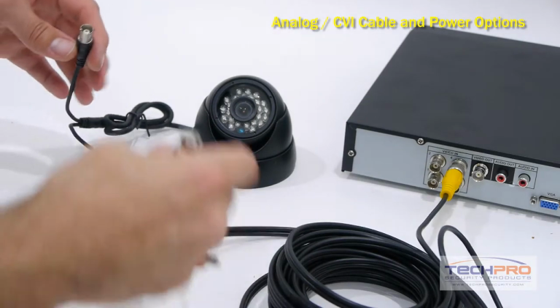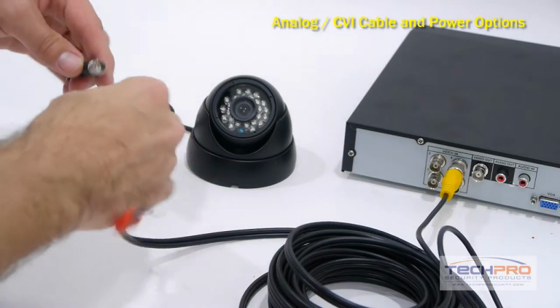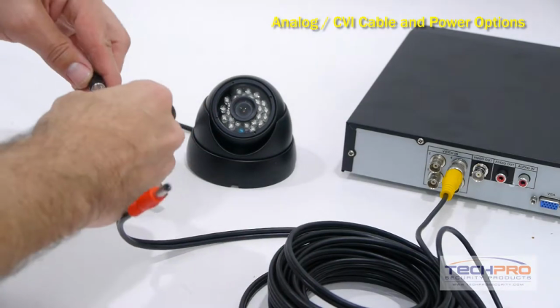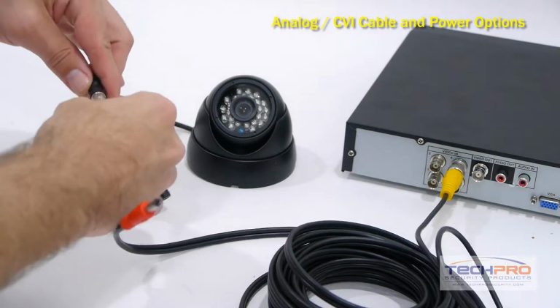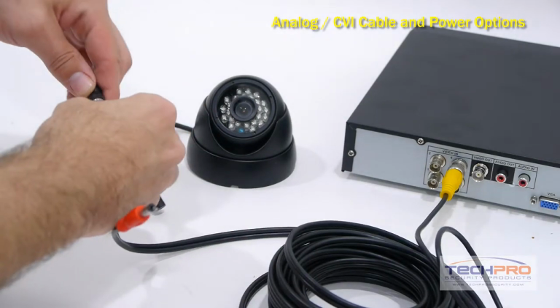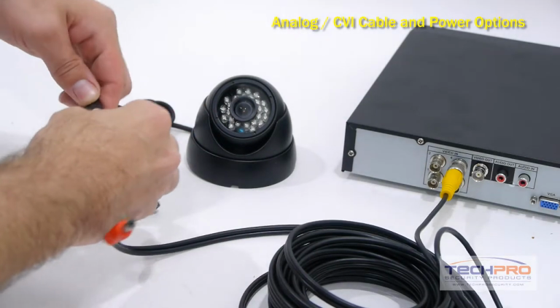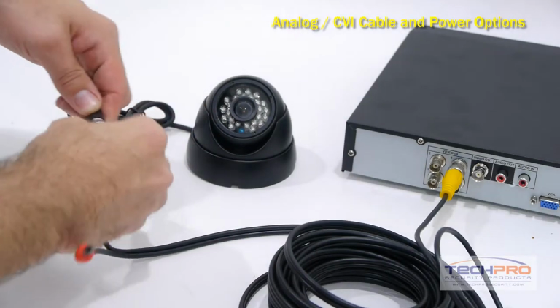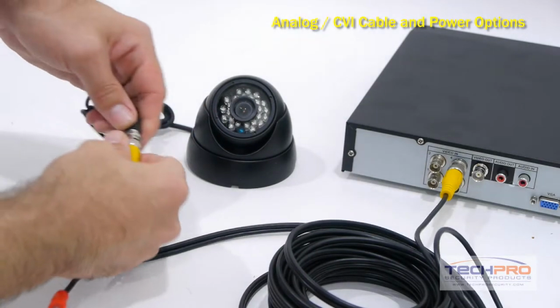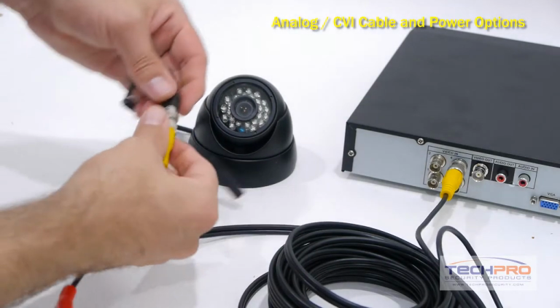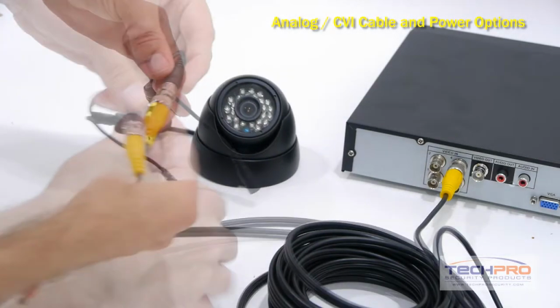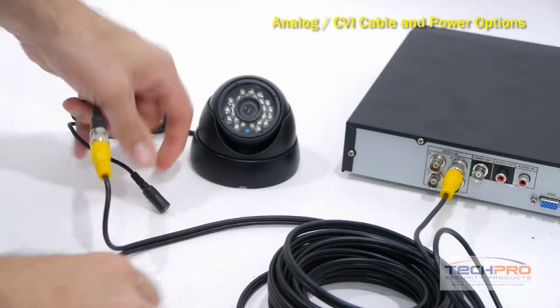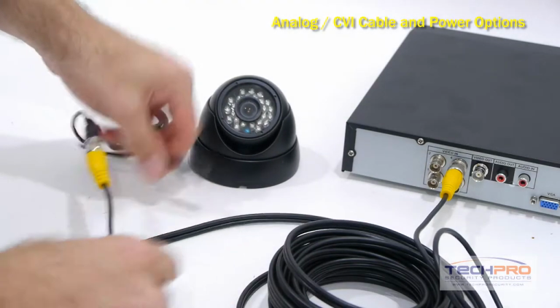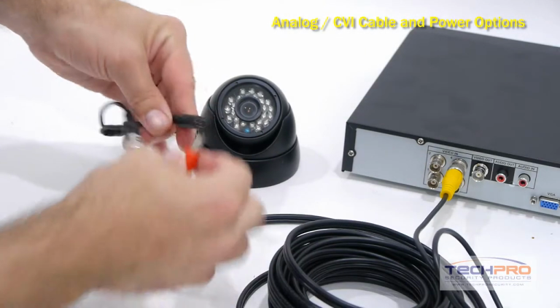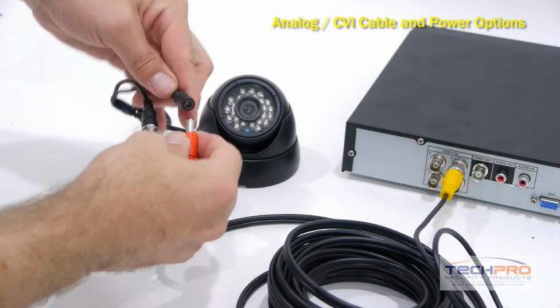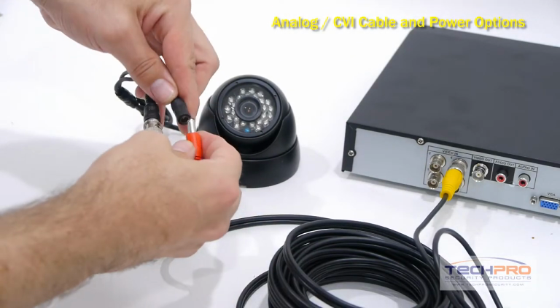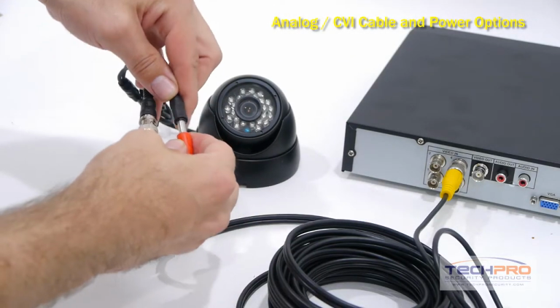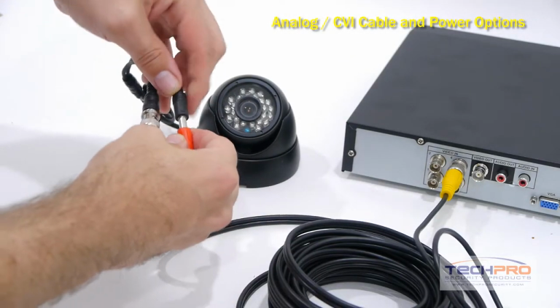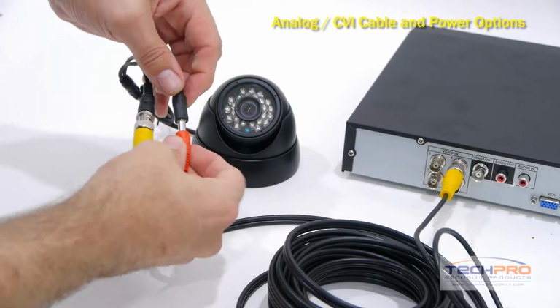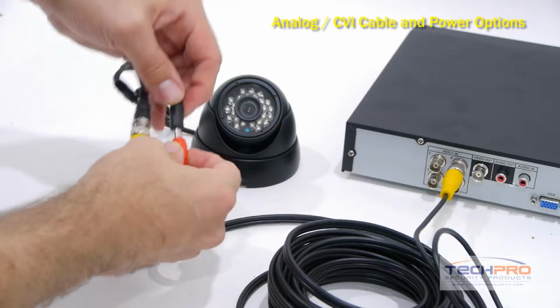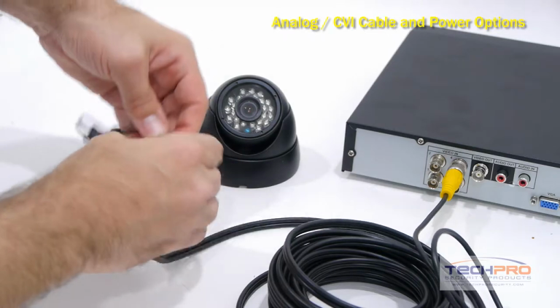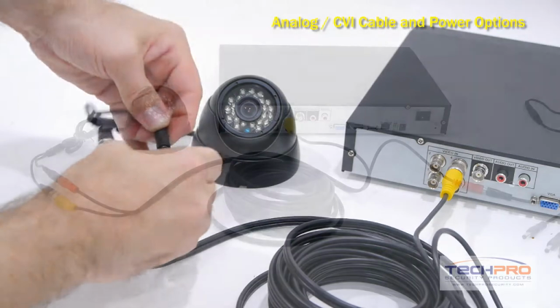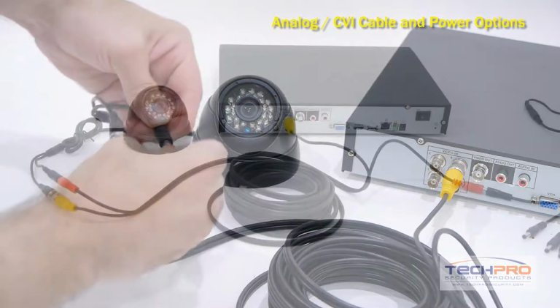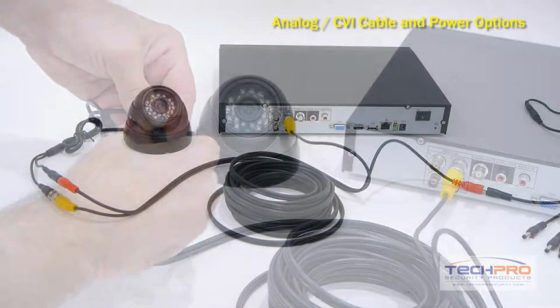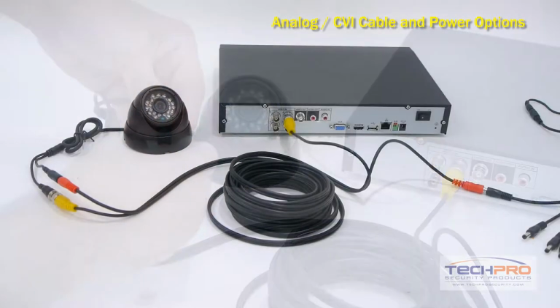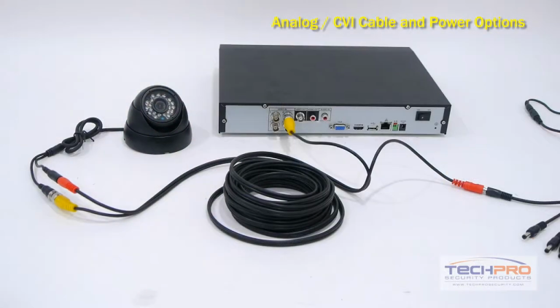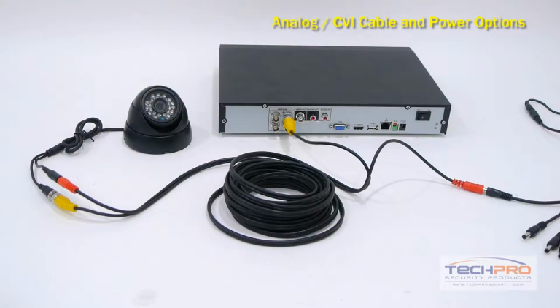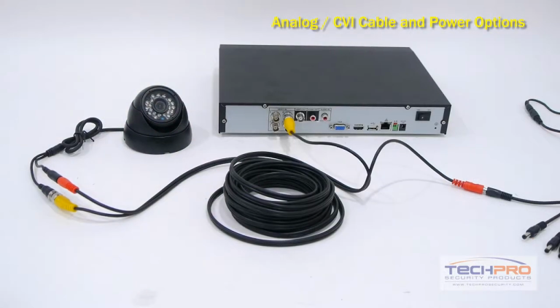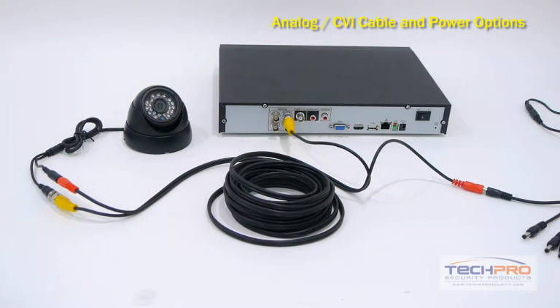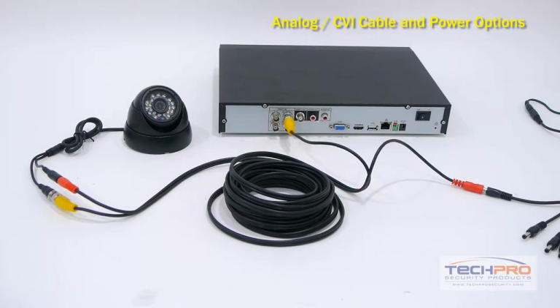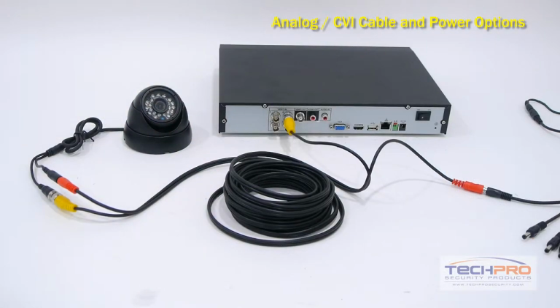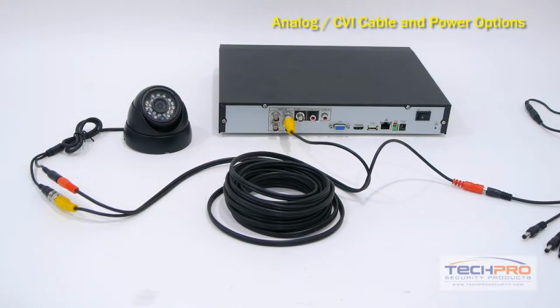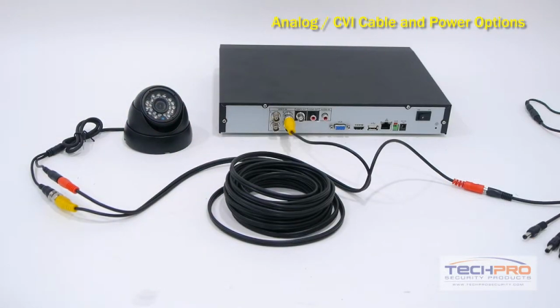Now on the camera end, simply connect the BNC and power cables in the same manner. That's it! Your cameras are now powered and connected to your DVR.